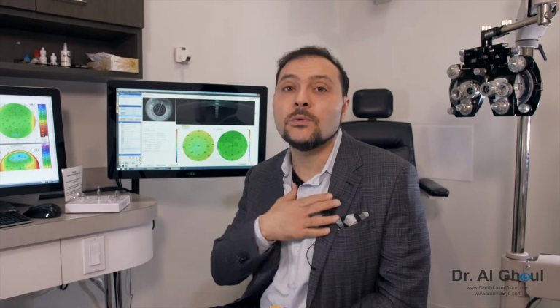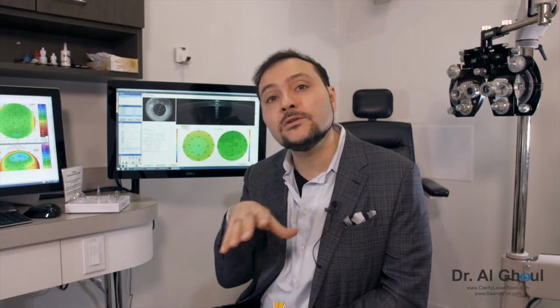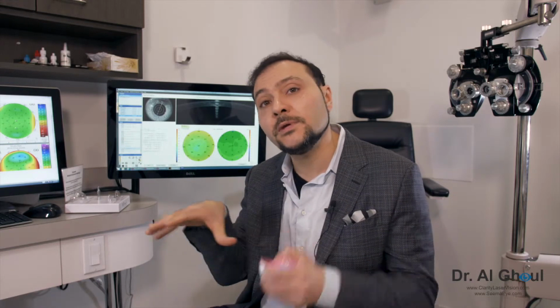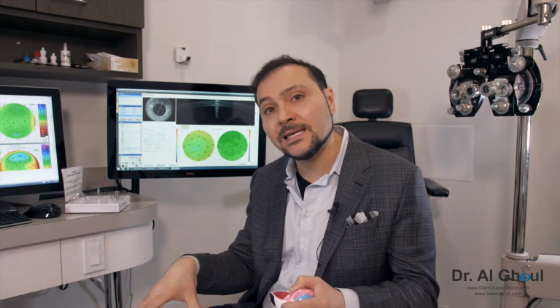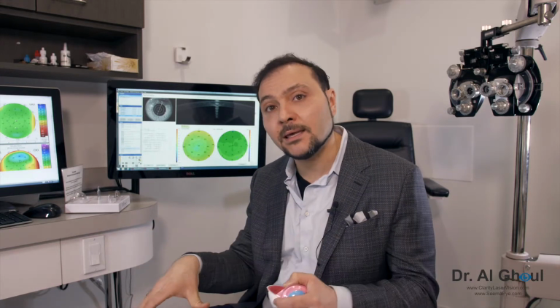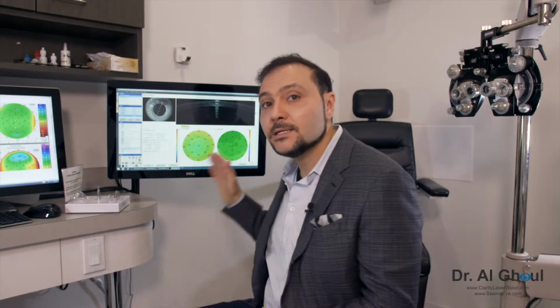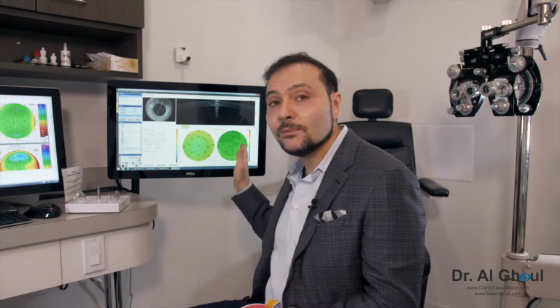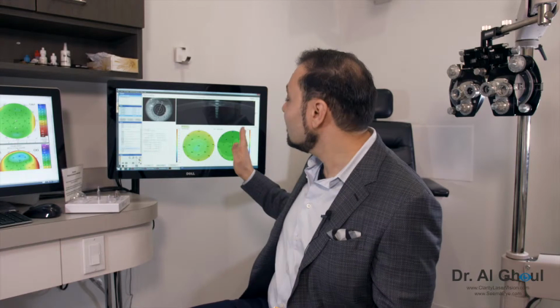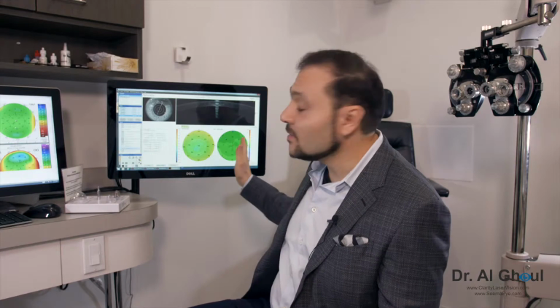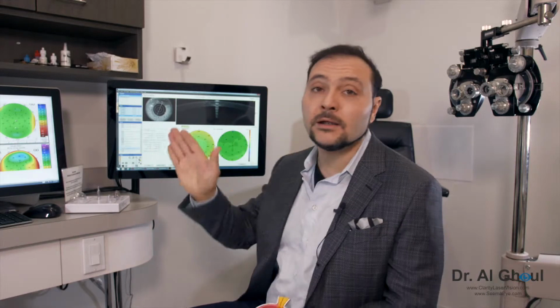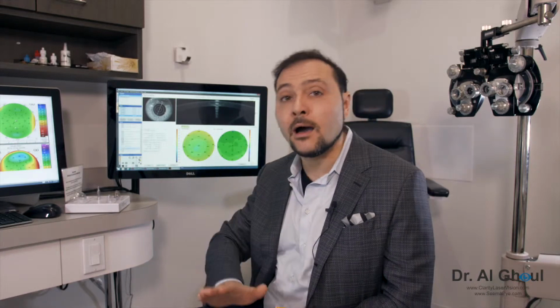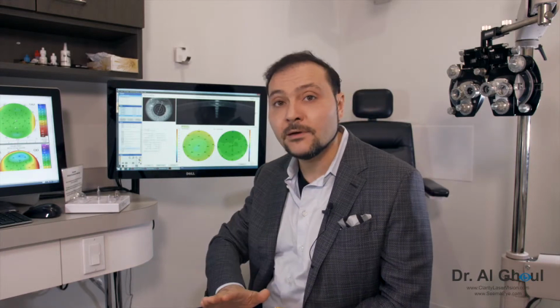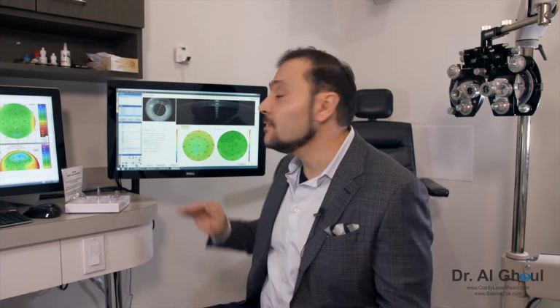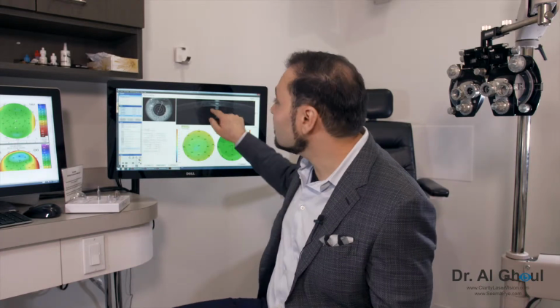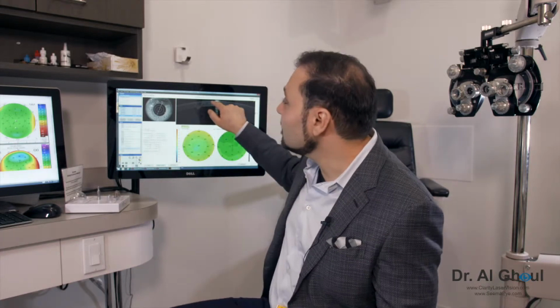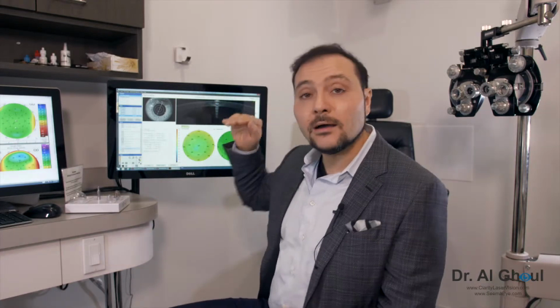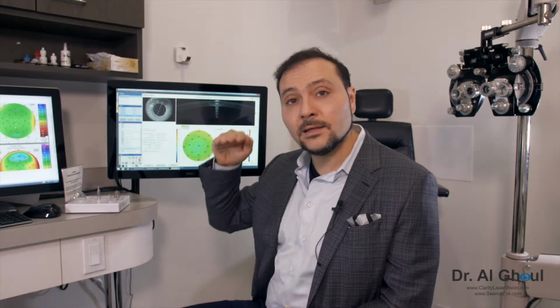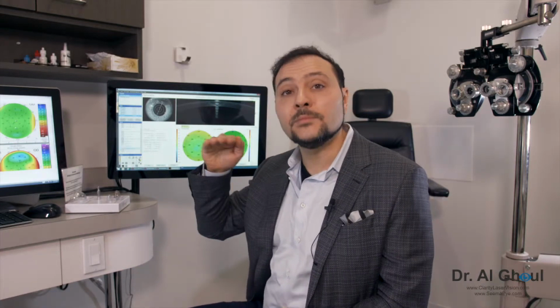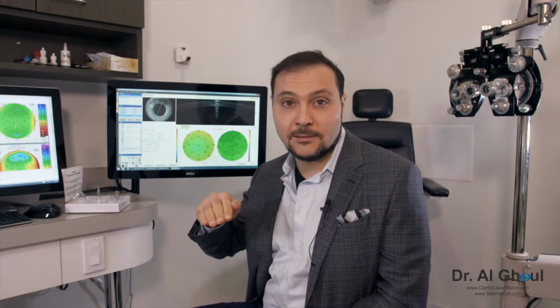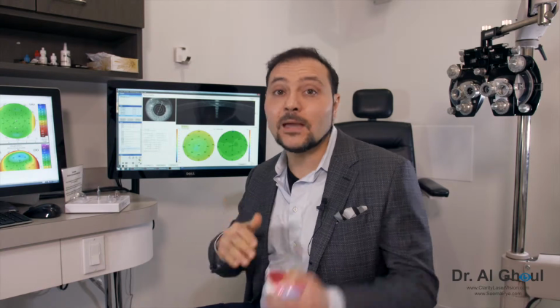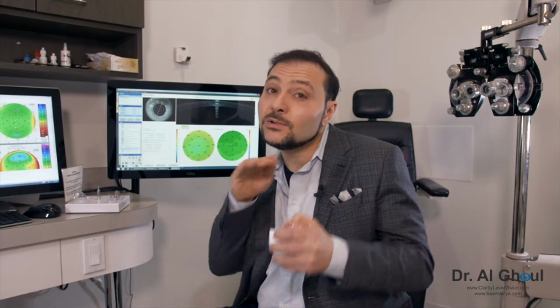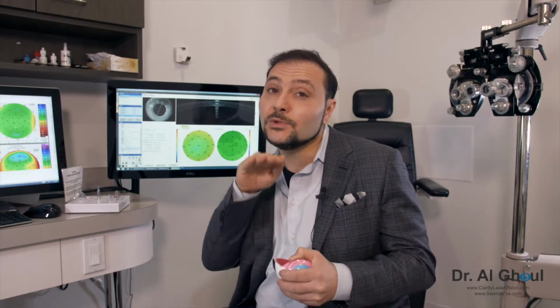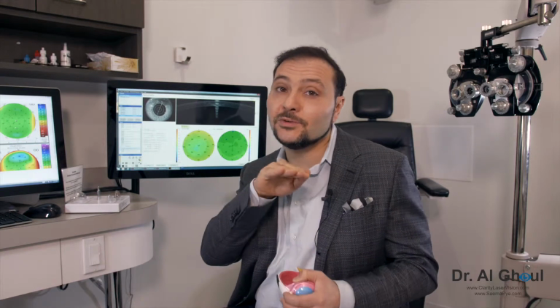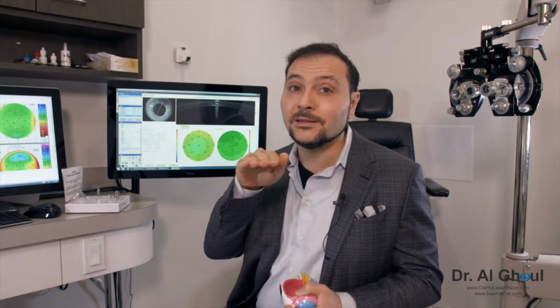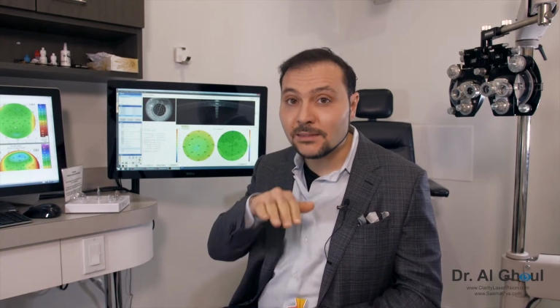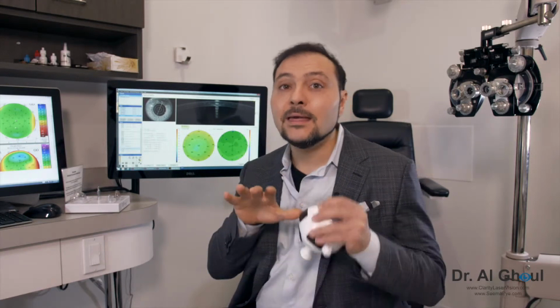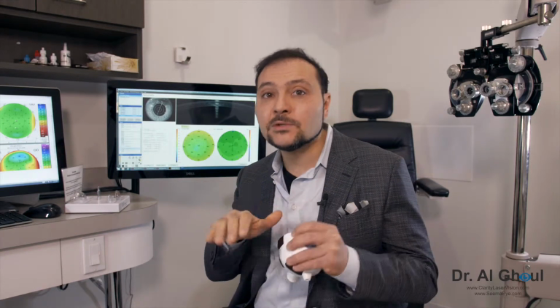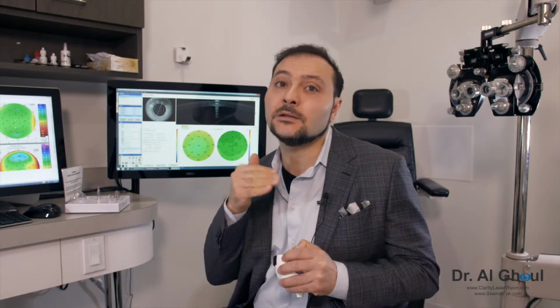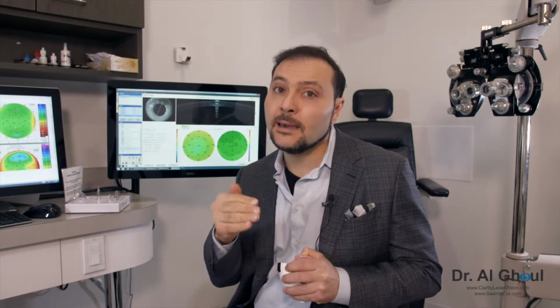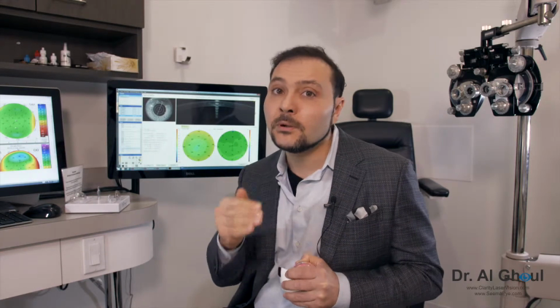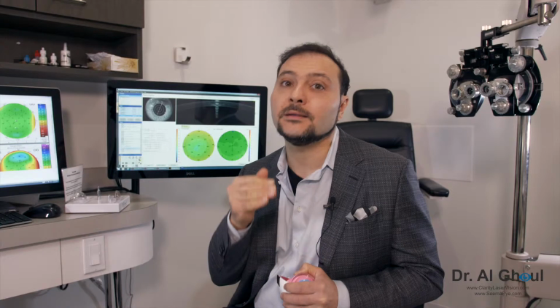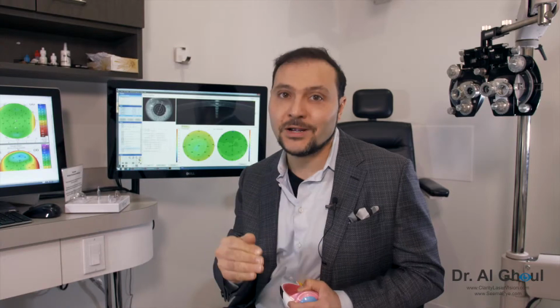What we need to do in a PRK setting is sweep that epithelial layer off and then start treating the layer beneath it — and when you start treating on the layer beneath it, that's when you're starting to get permanent correction.